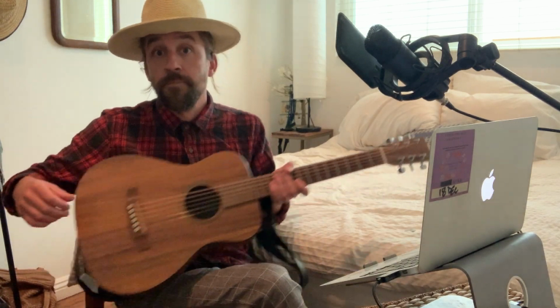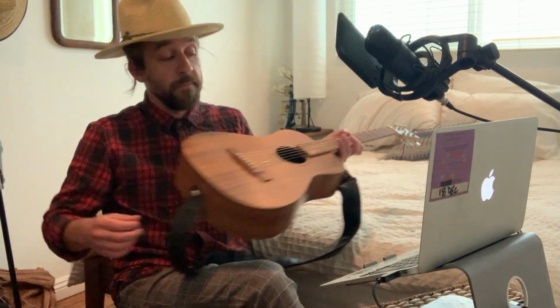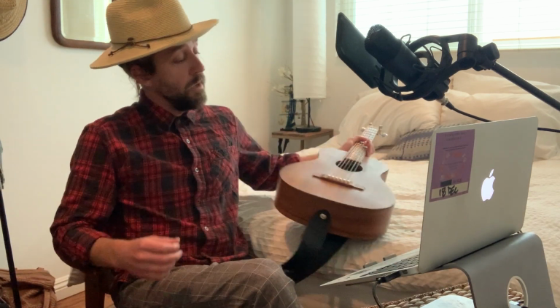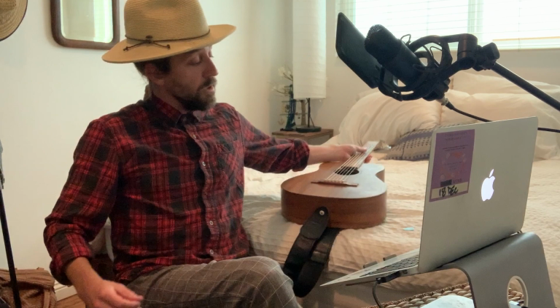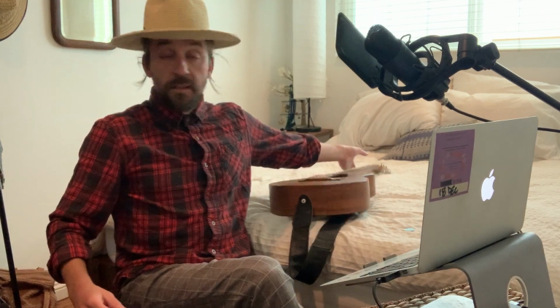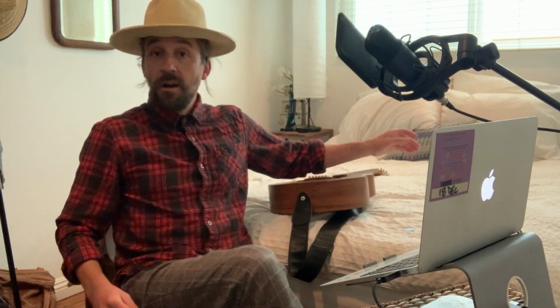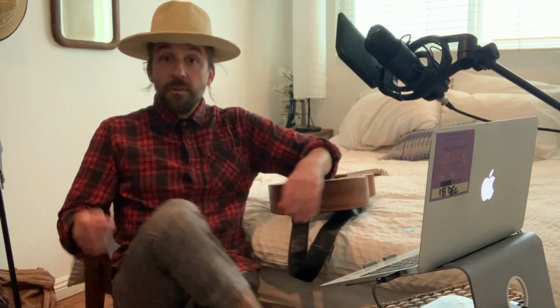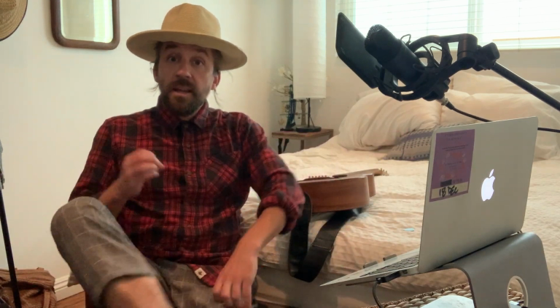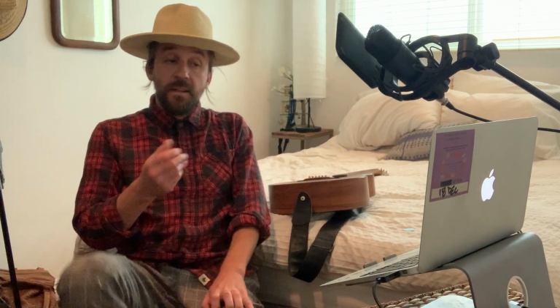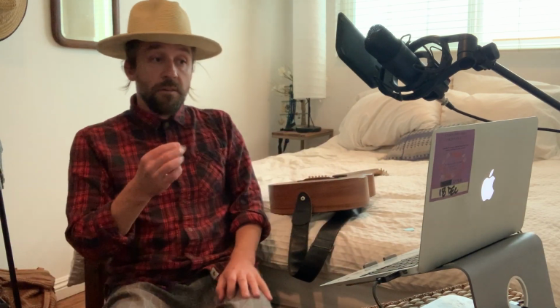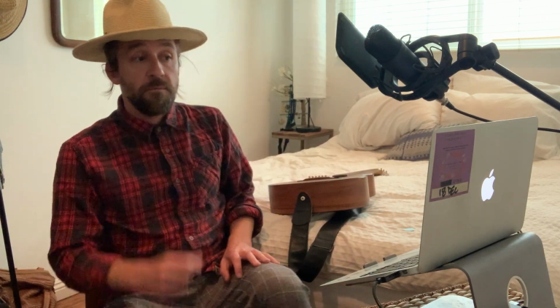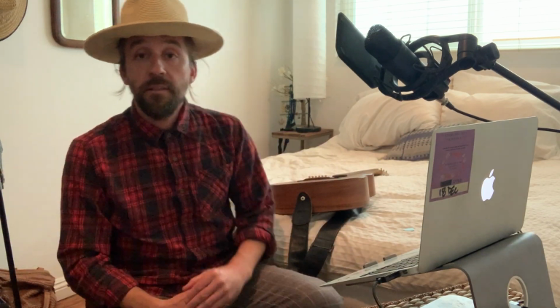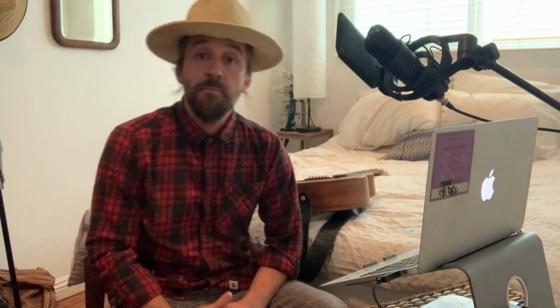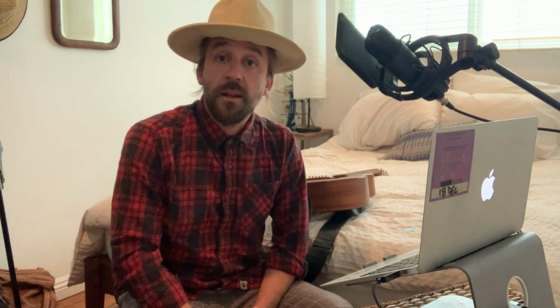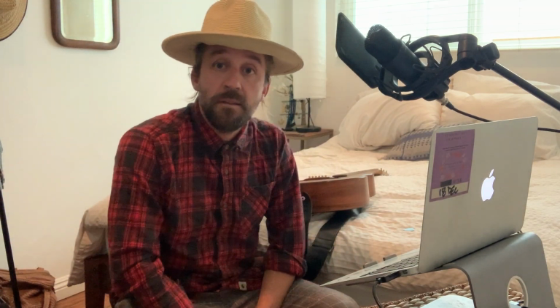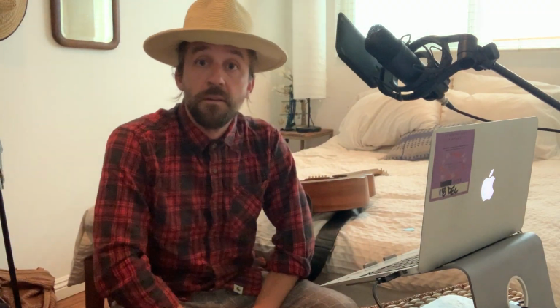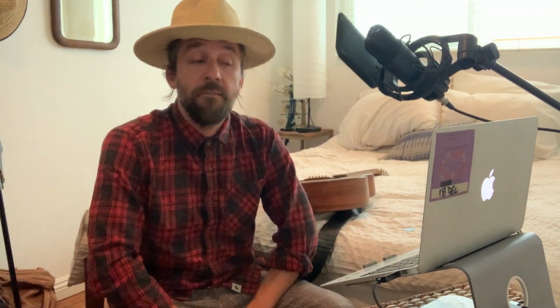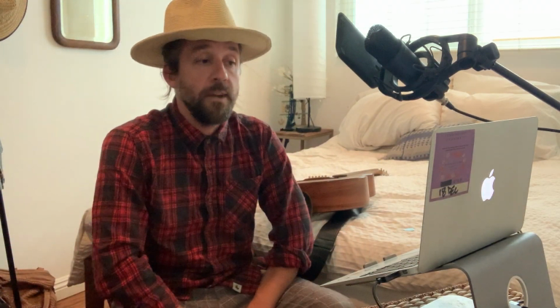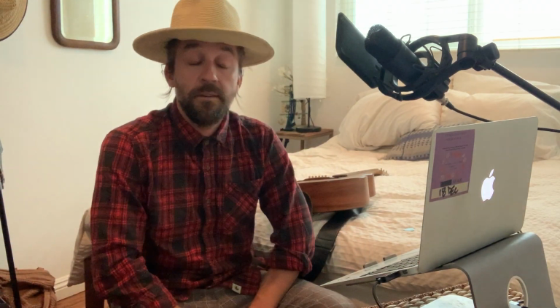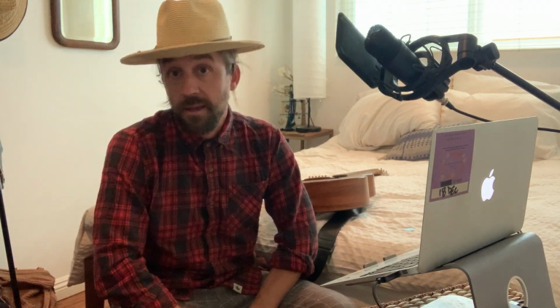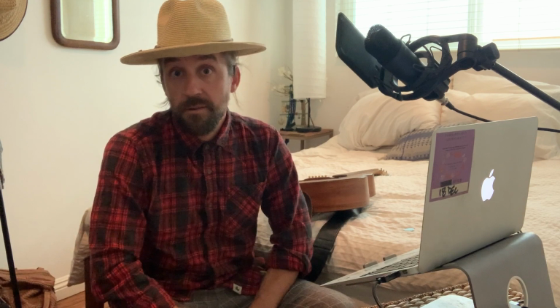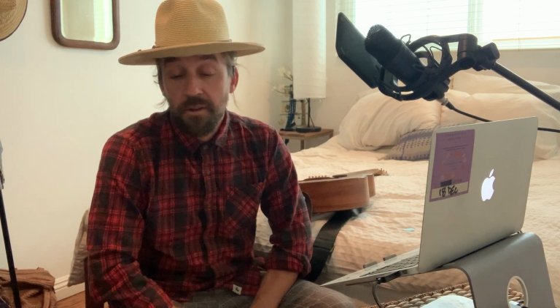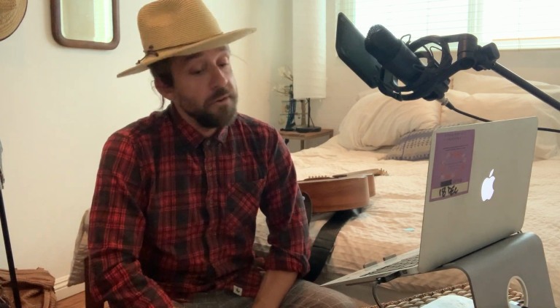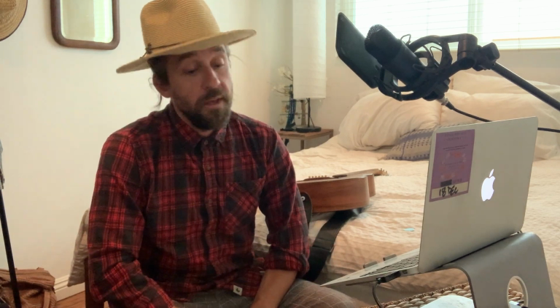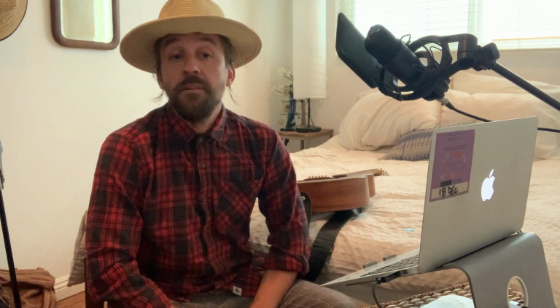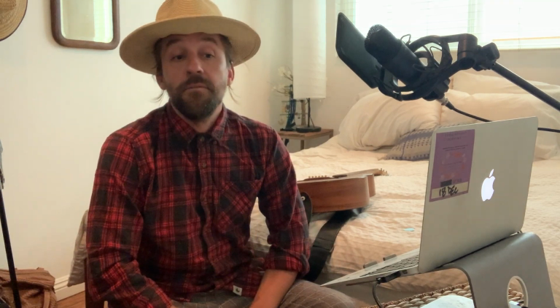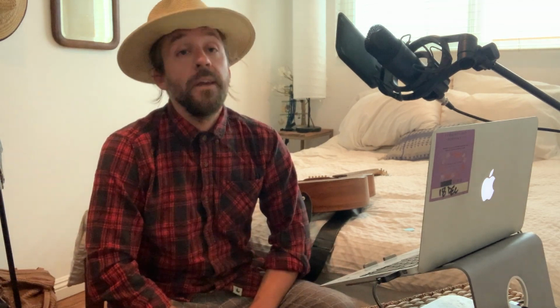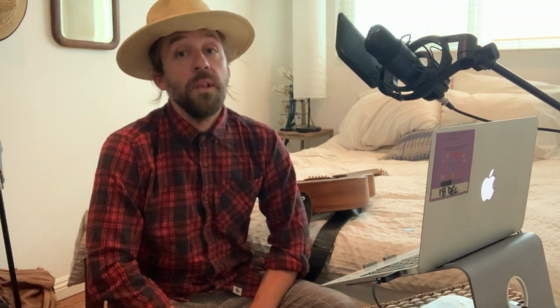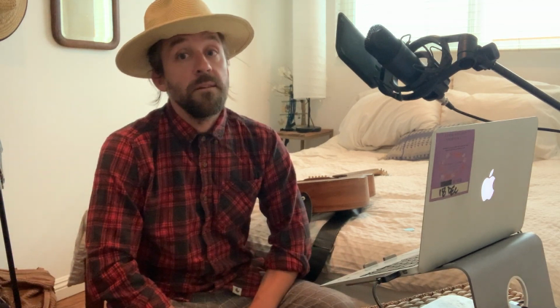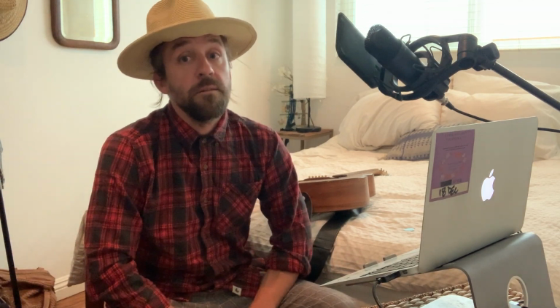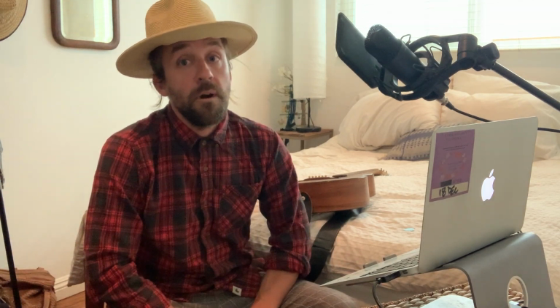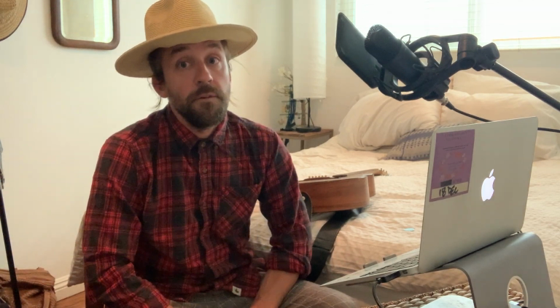Great song, great technique, great thing to practice. Have a great day and great blessings to all of you.